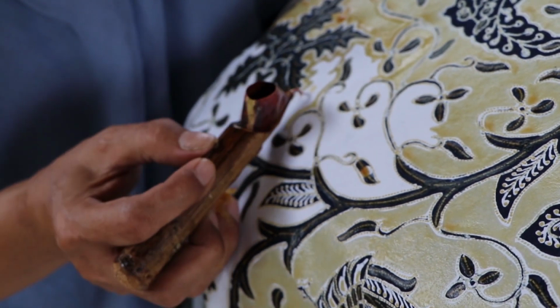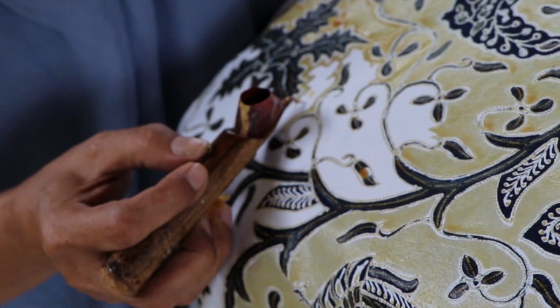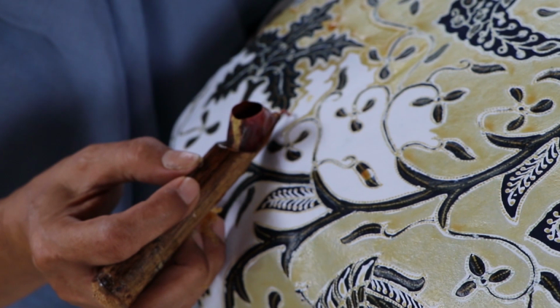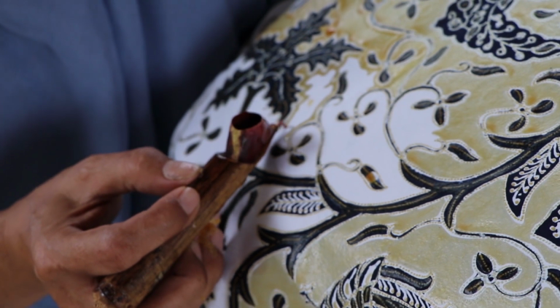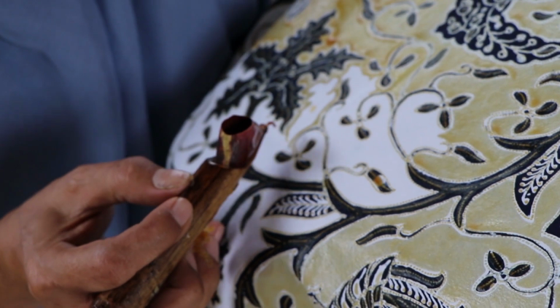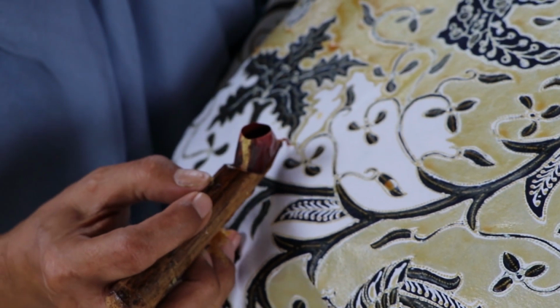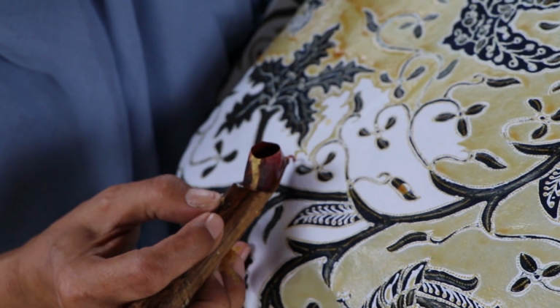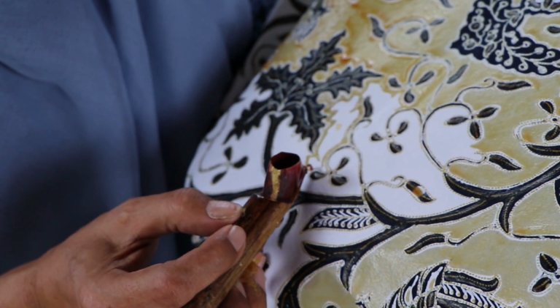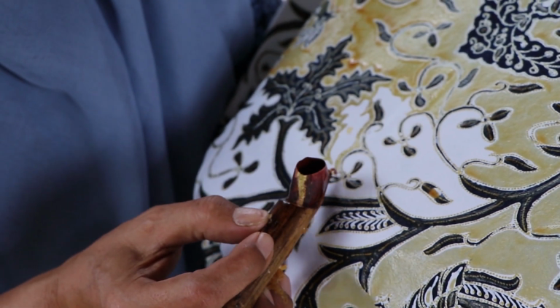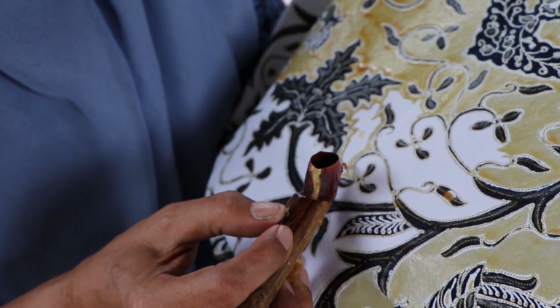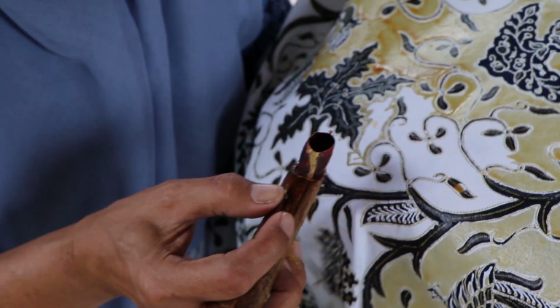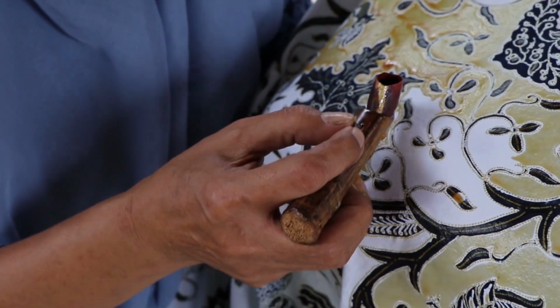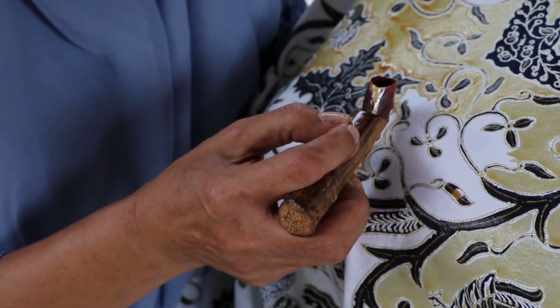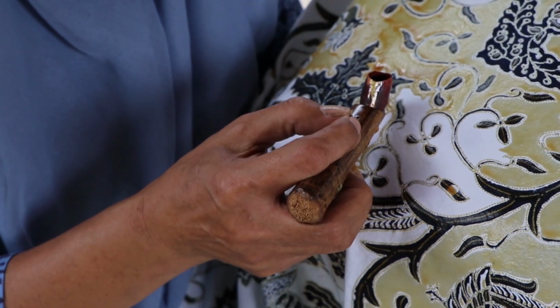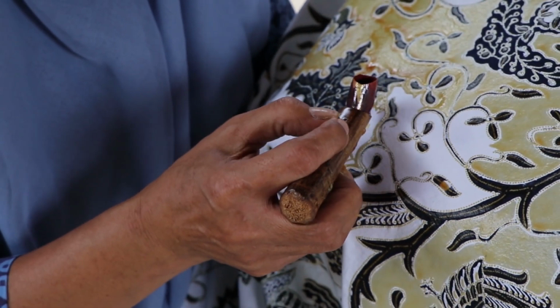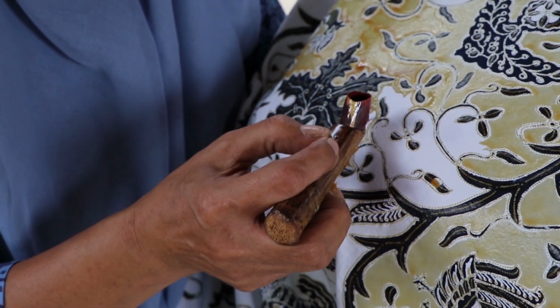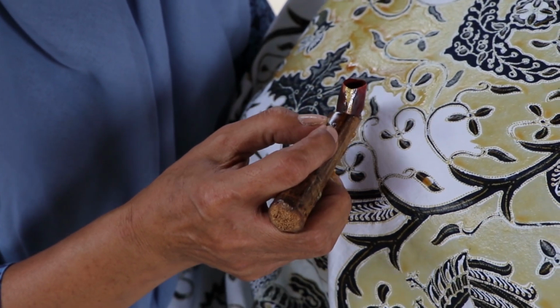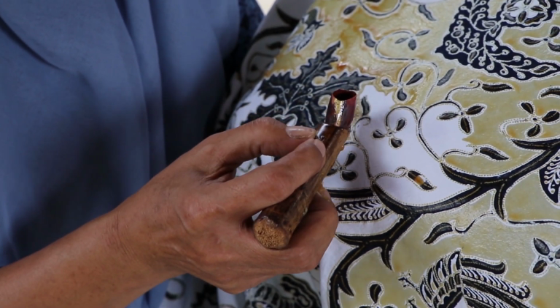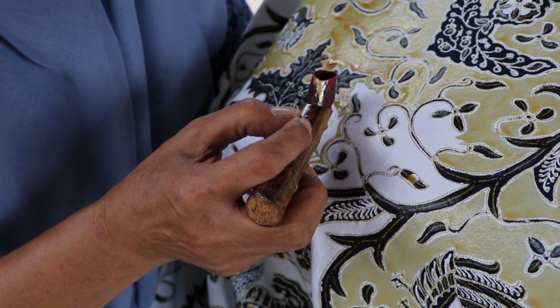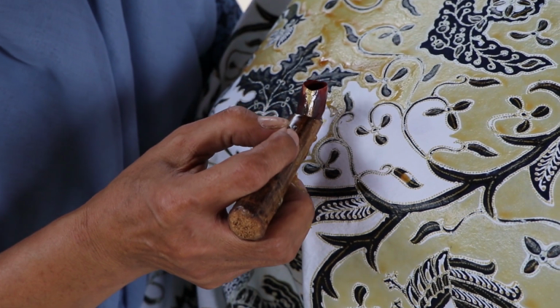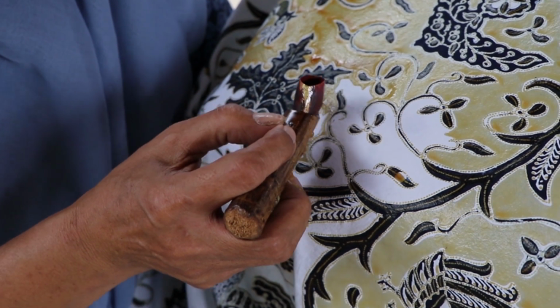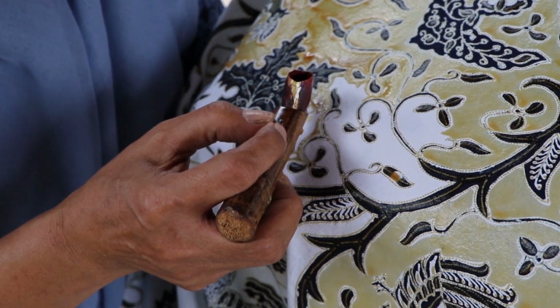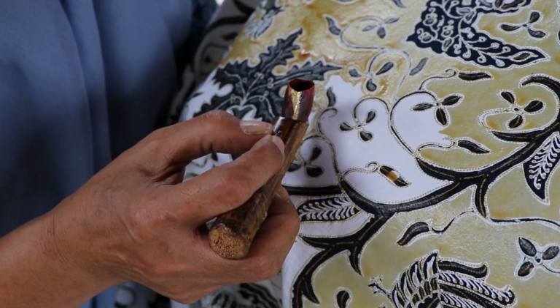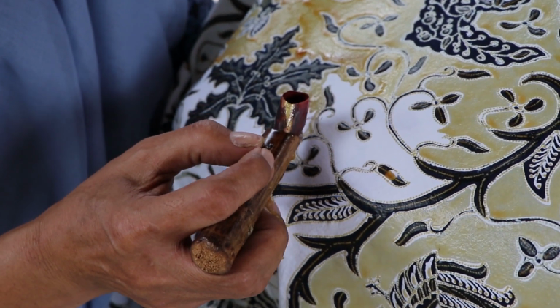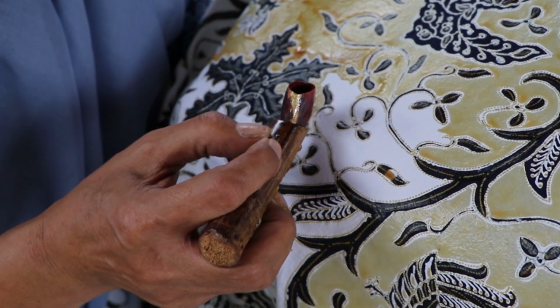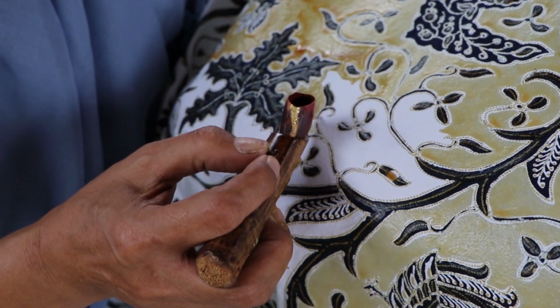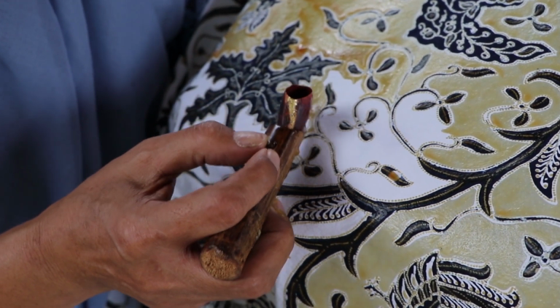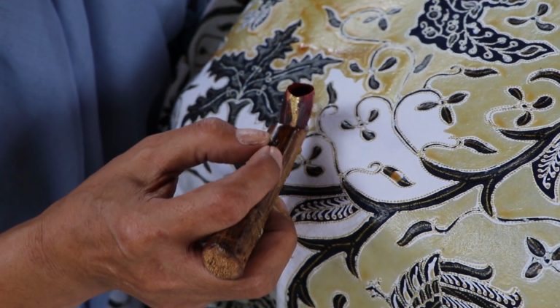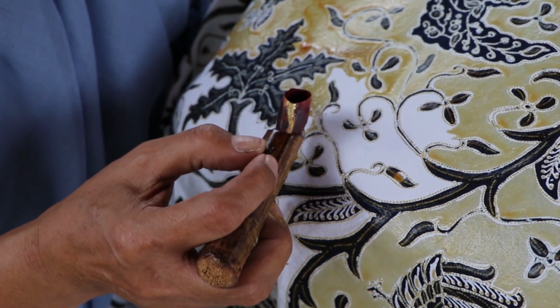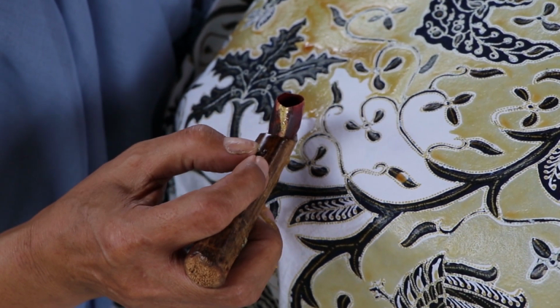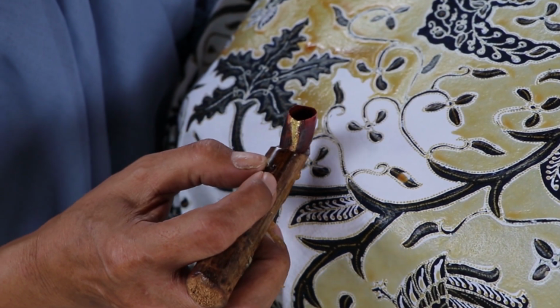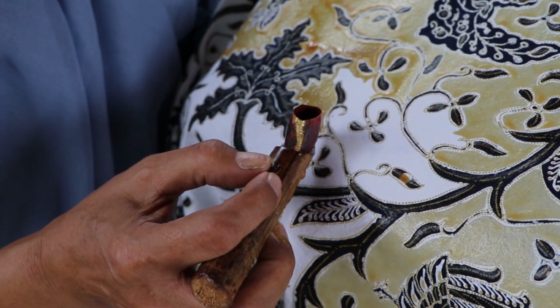Untuk pembuatan satu buah kain batik dengan ukuran 115 x 230 cm, dibutuhkan waktu 2 bulan, bahkan lebih.